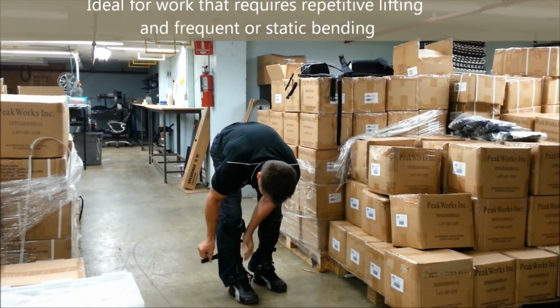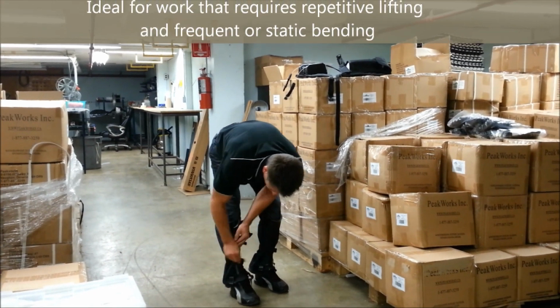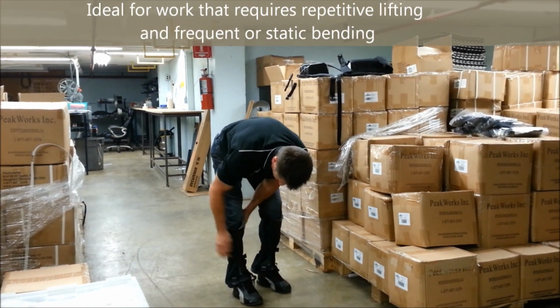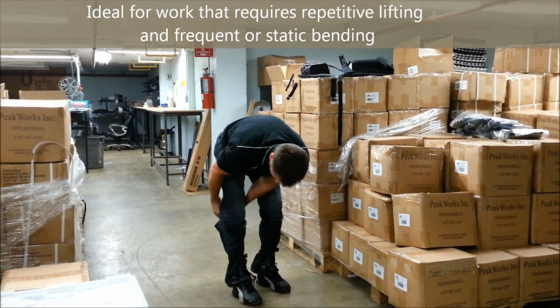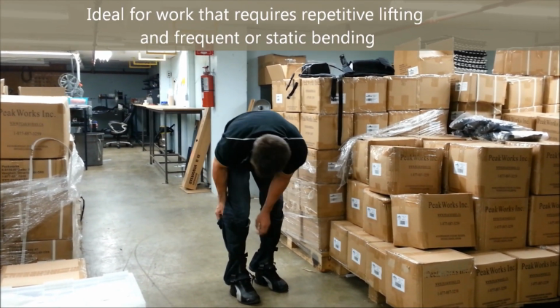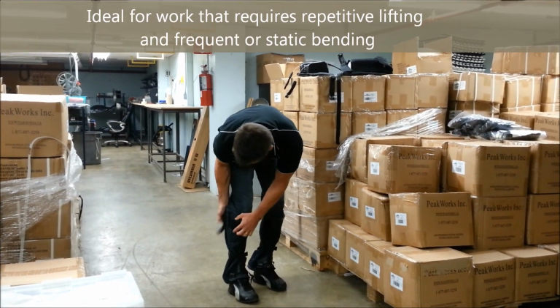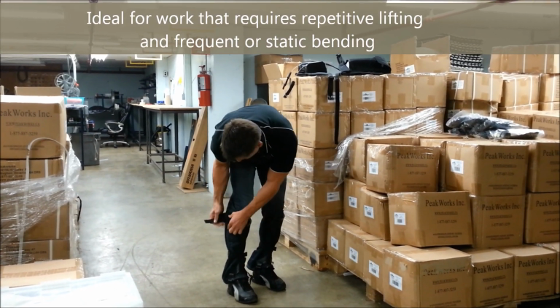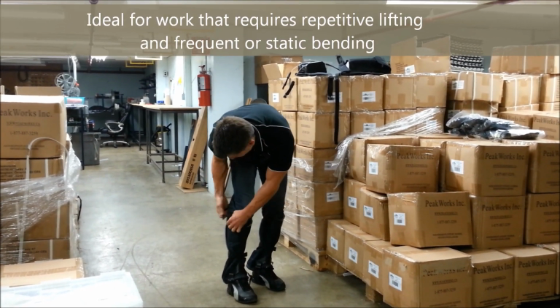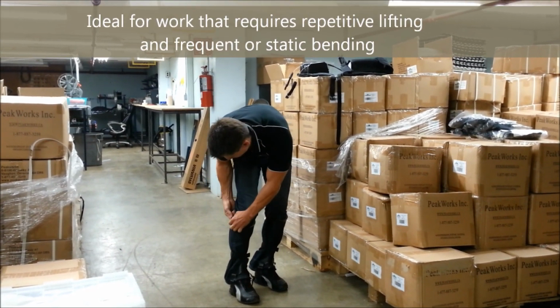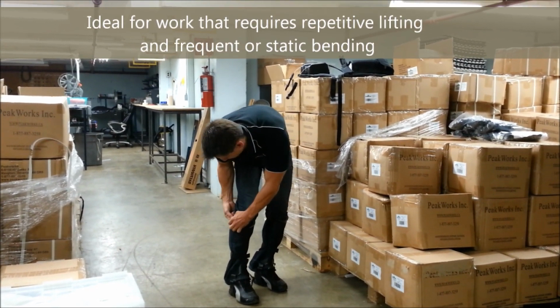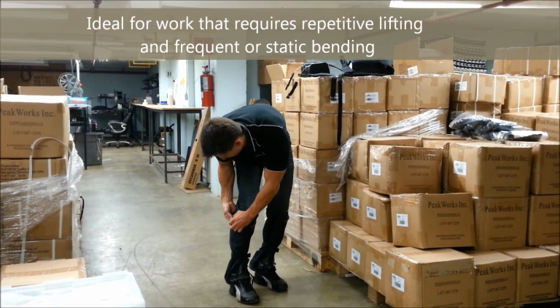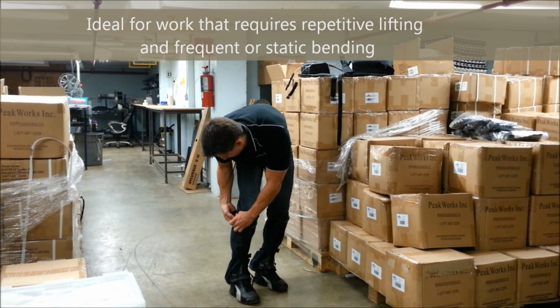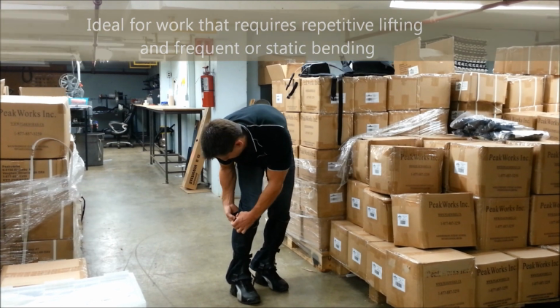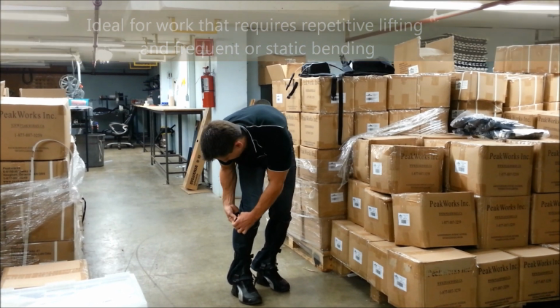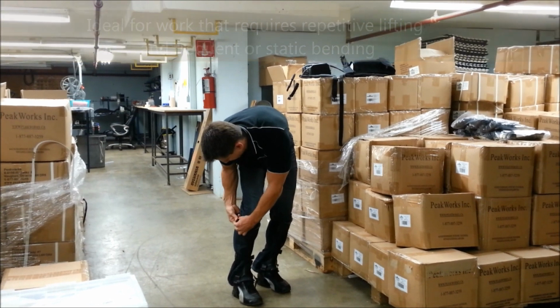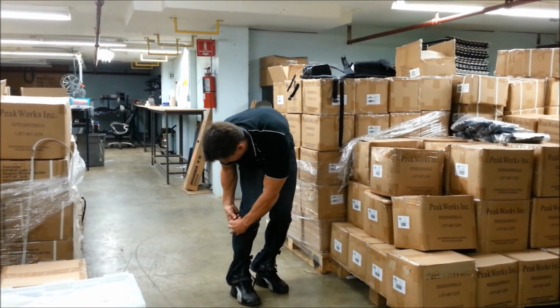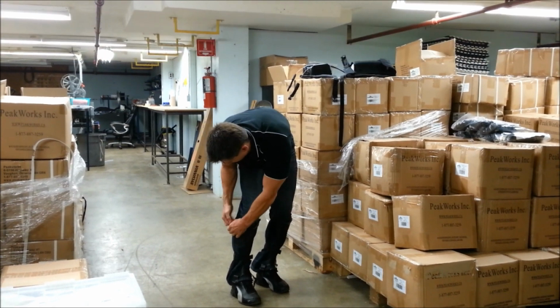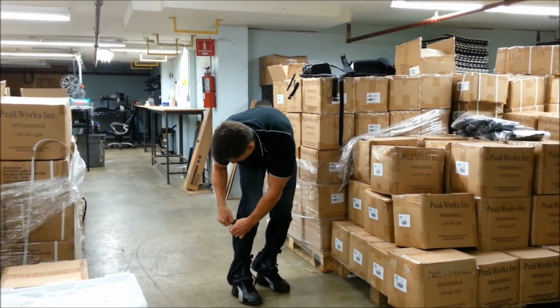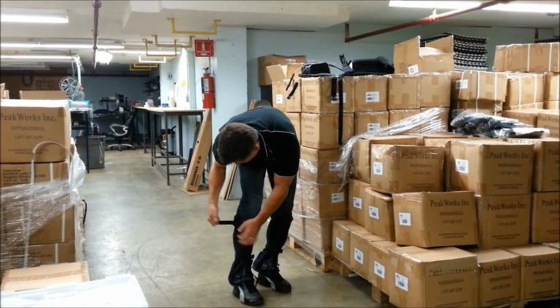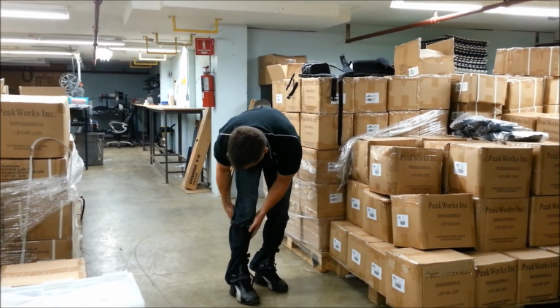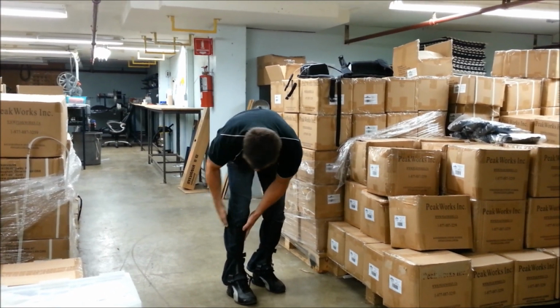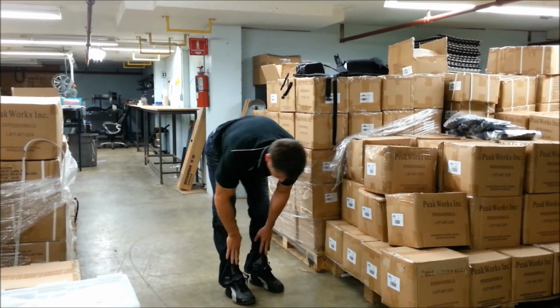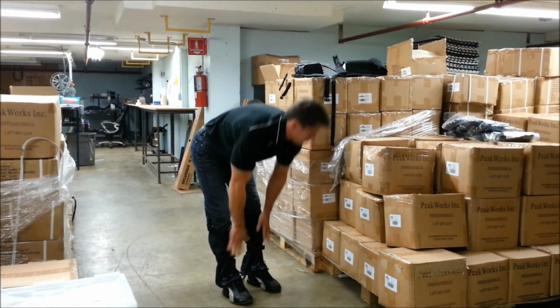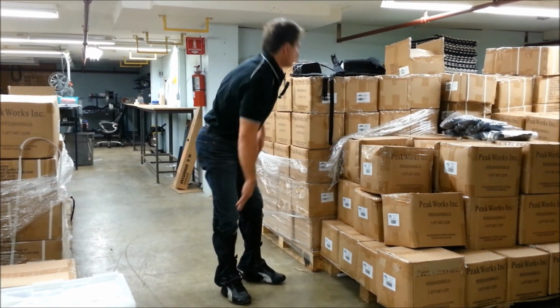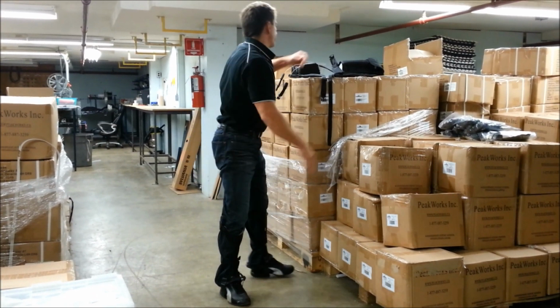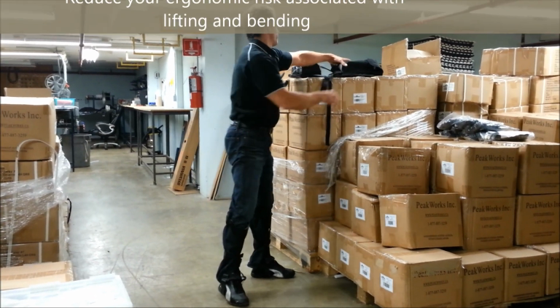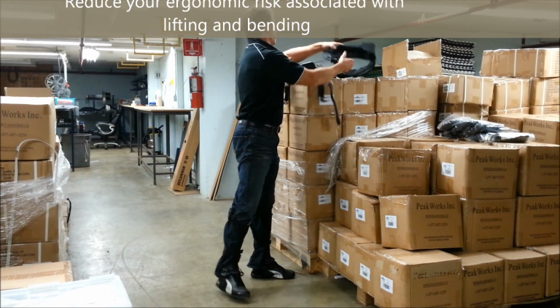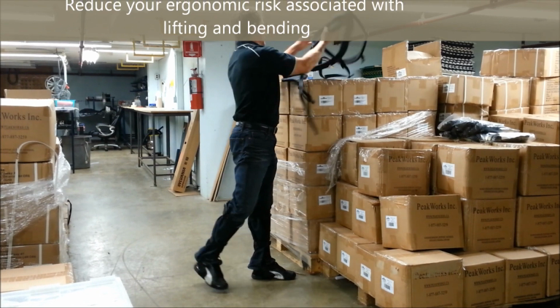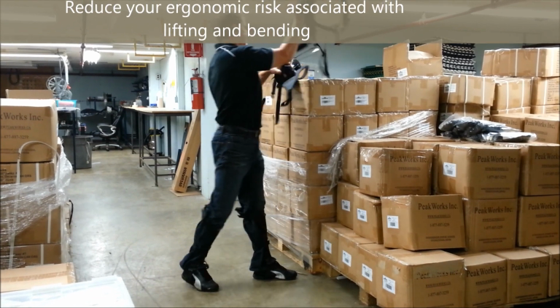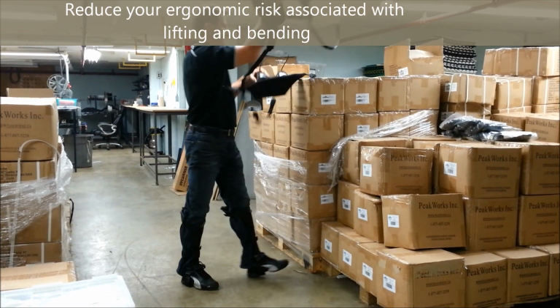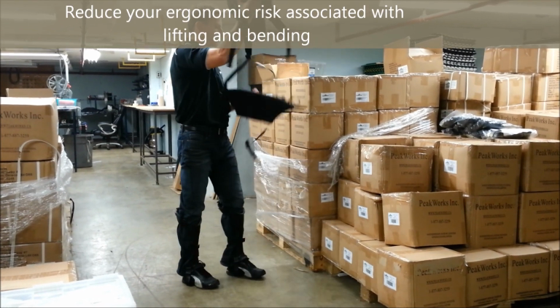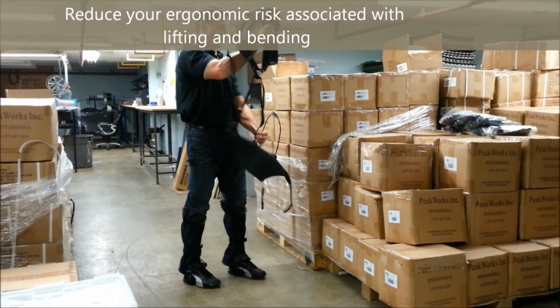Plaid is ideal for work that requires repetitive lifting and frequent or static forward bending. Plaid can be used to reduce the ergonomic risks associated with lifting and bending.